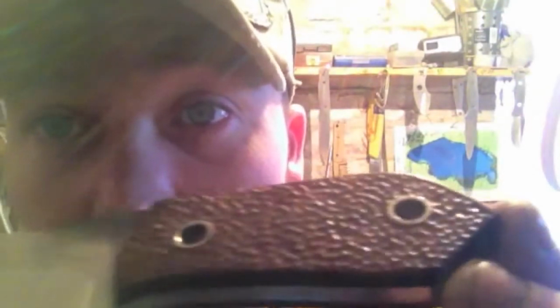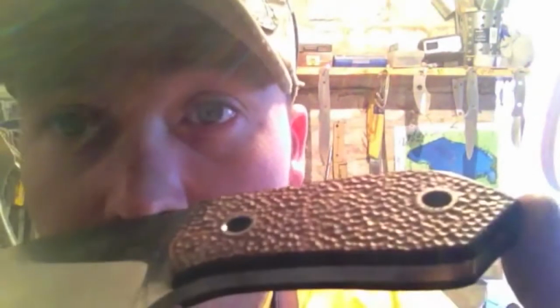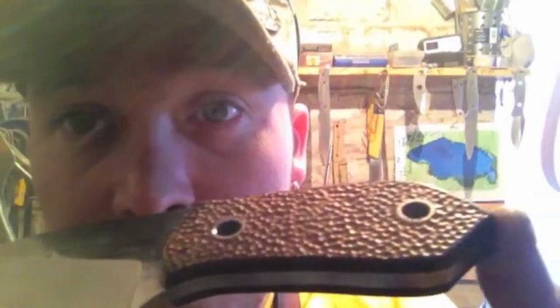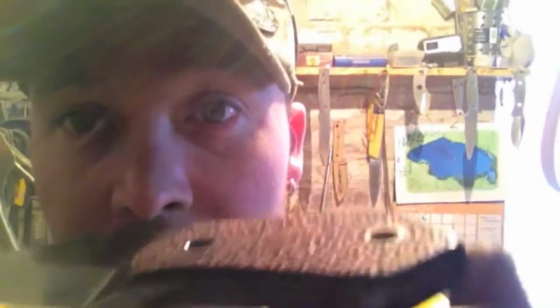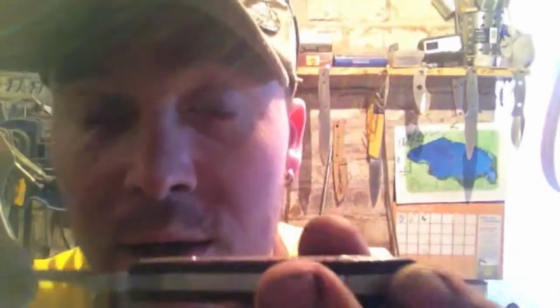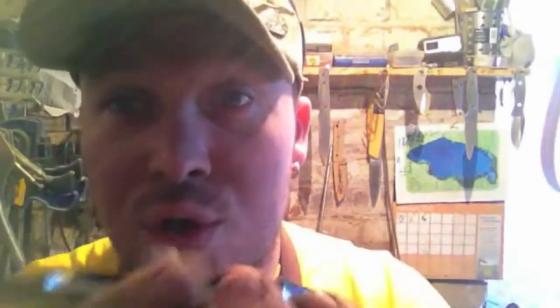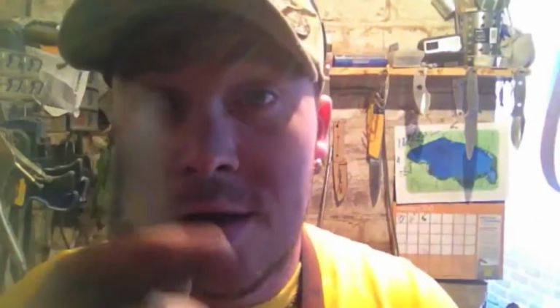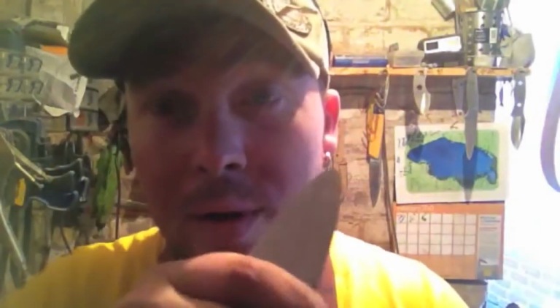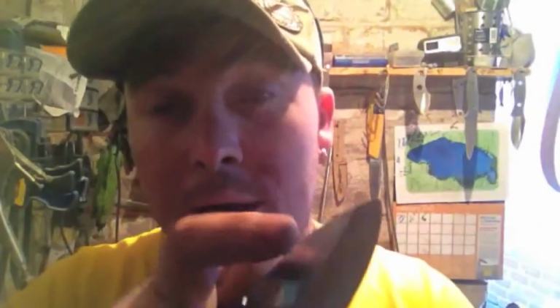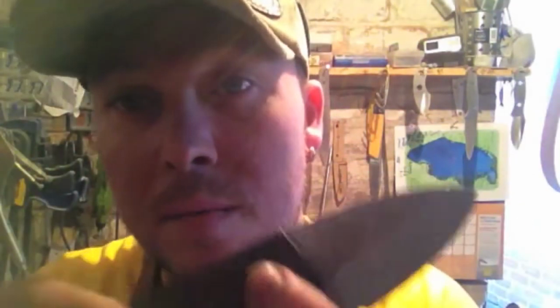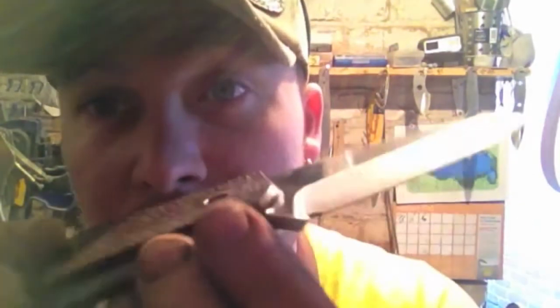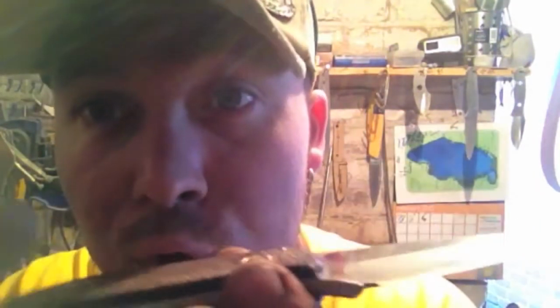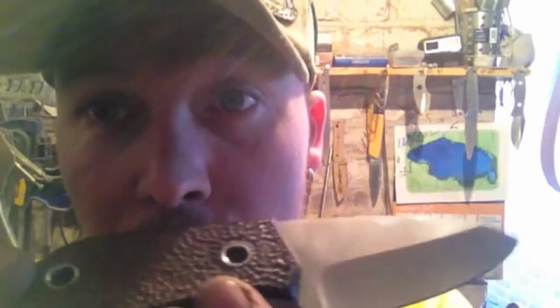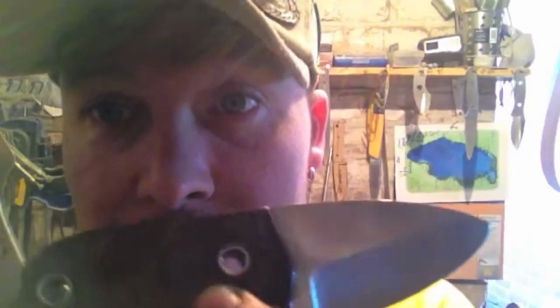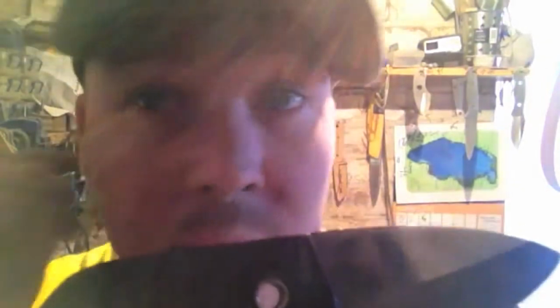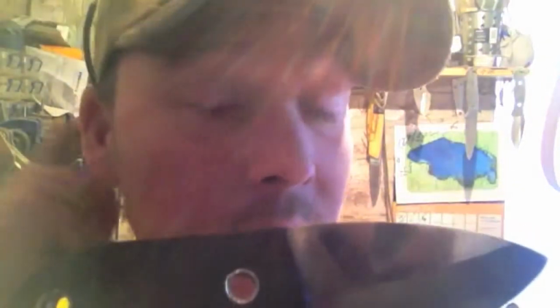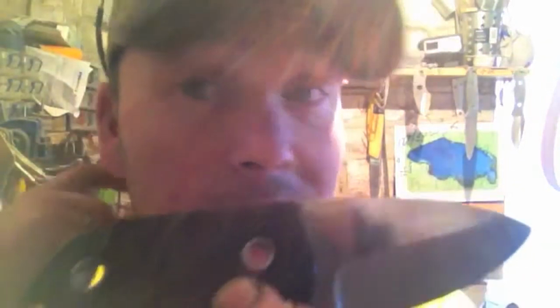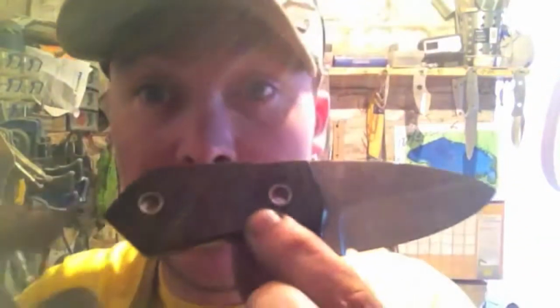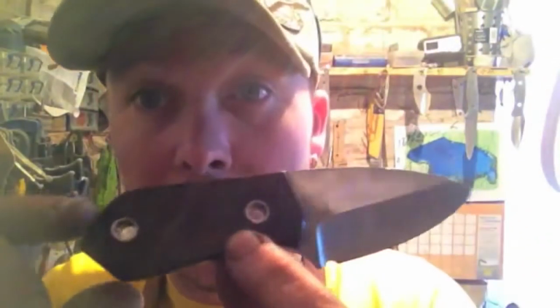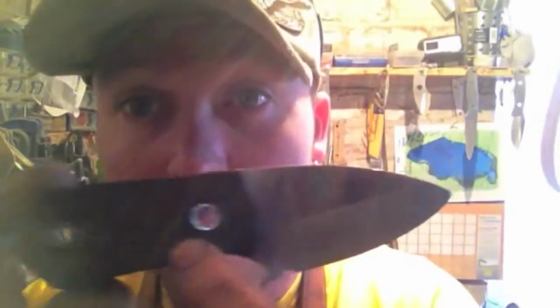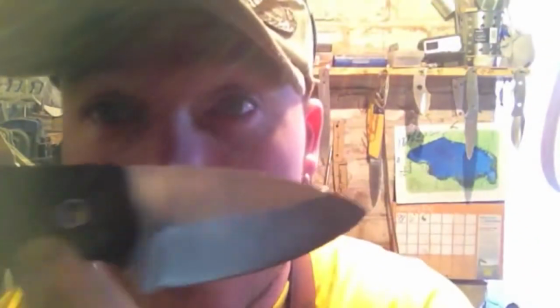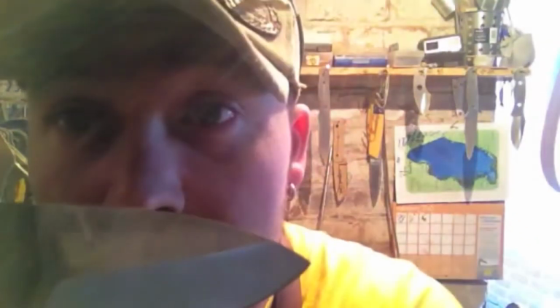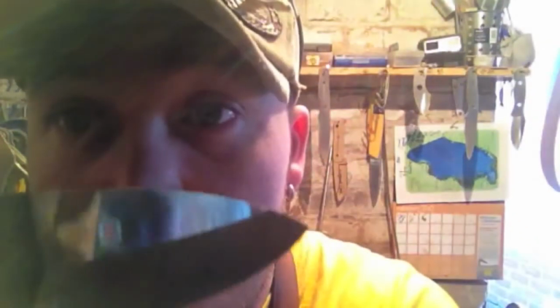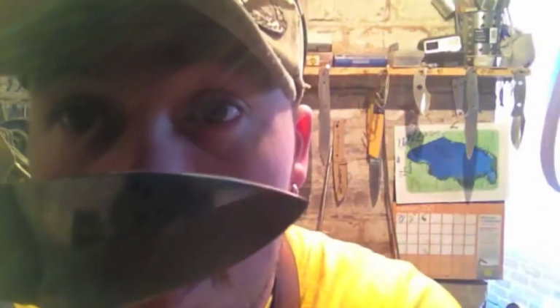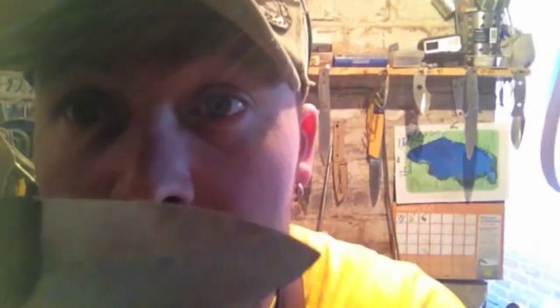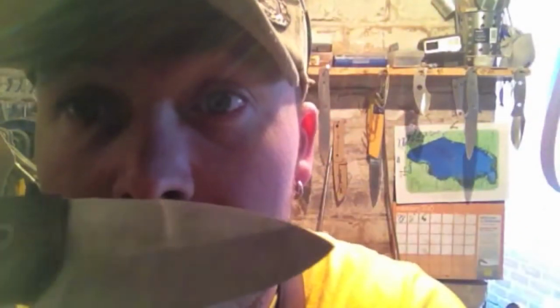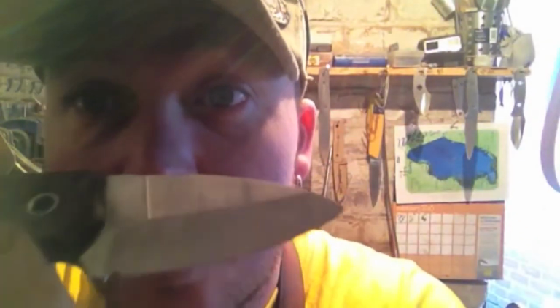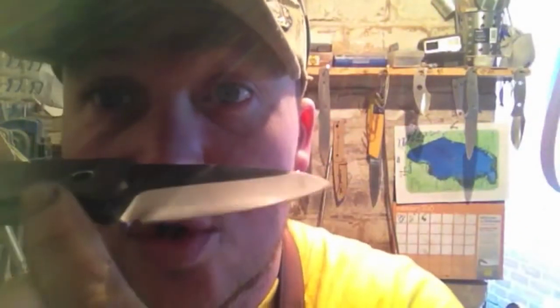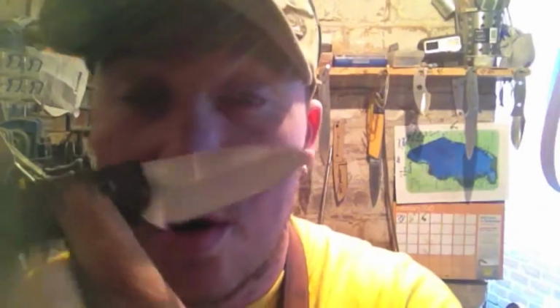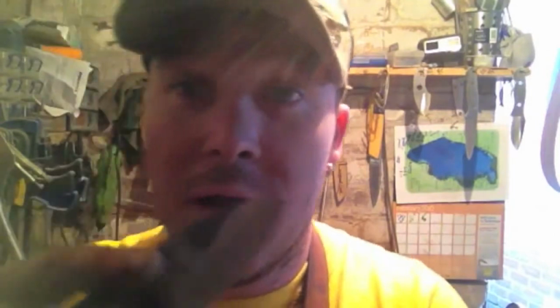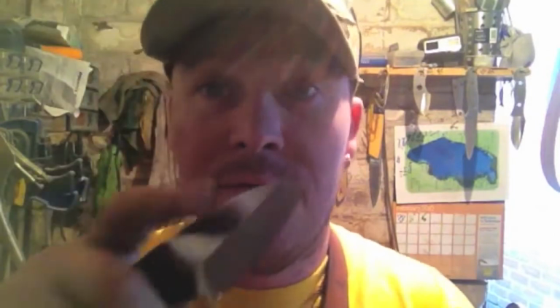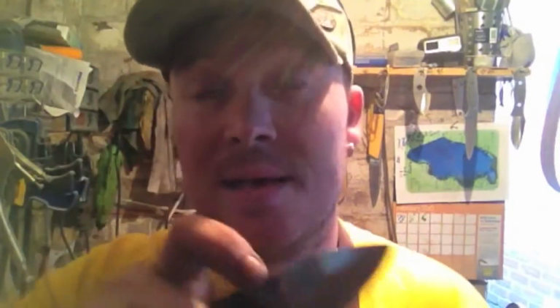It's what I call the little skinner. I've done my stippling on these scales — this is maroon micarta, stainless steel pins. This one's also hollow ground. Fantastic.